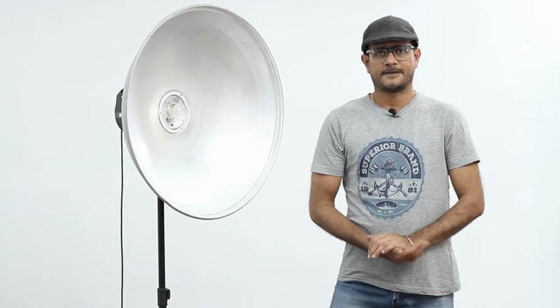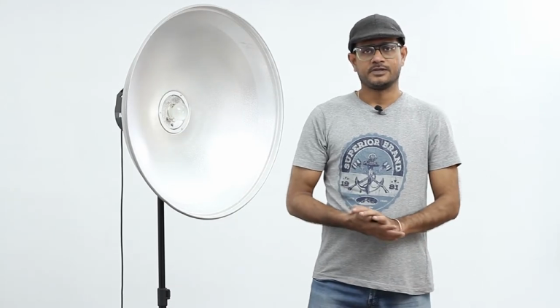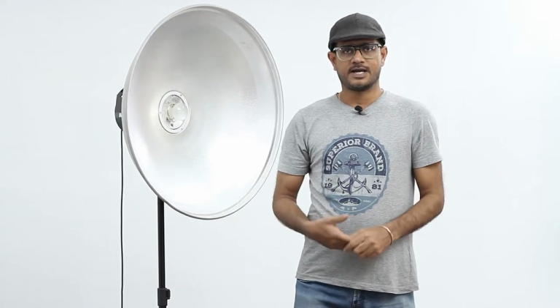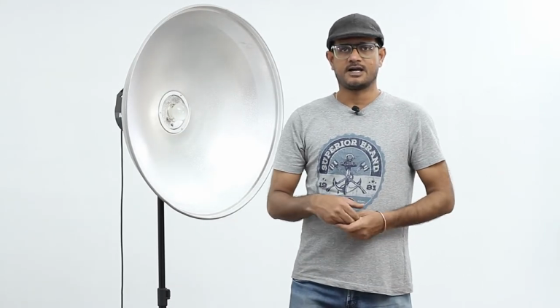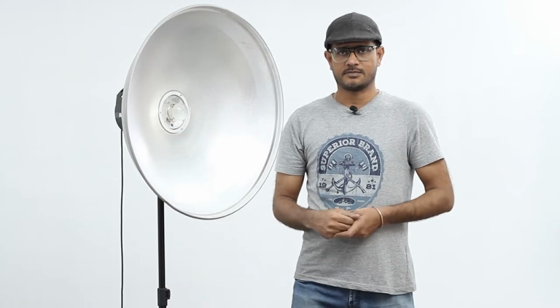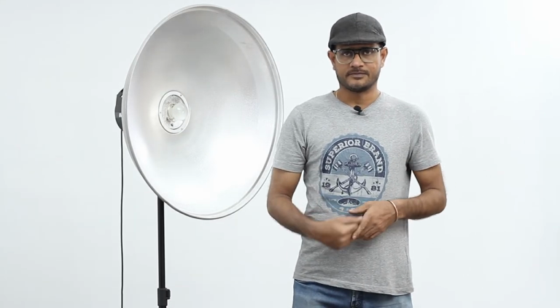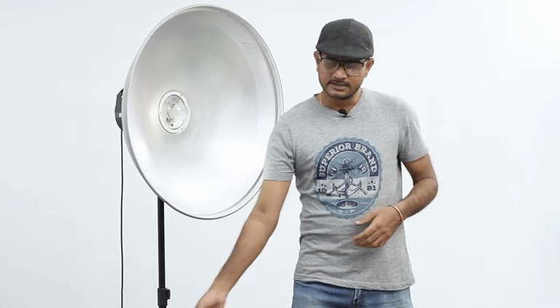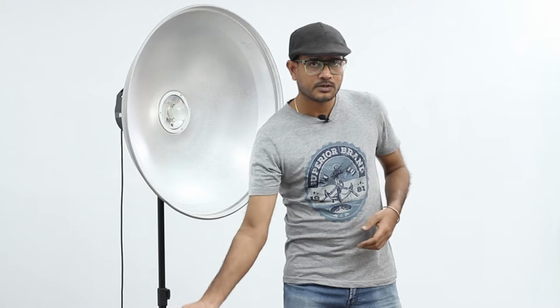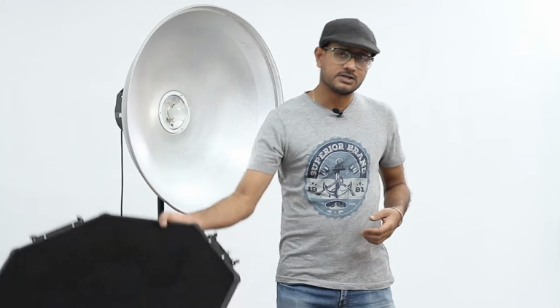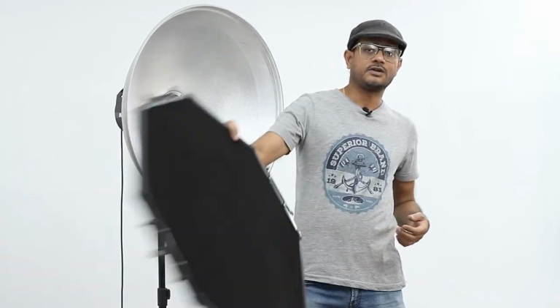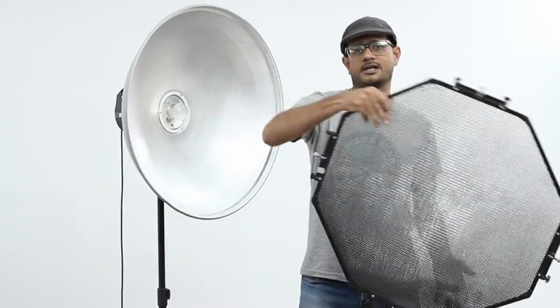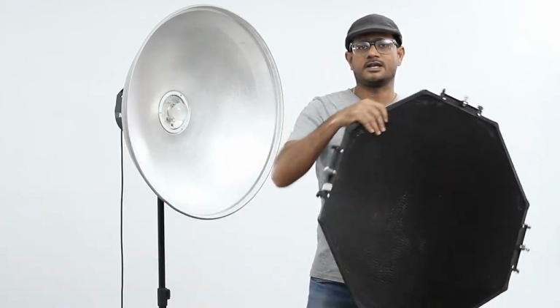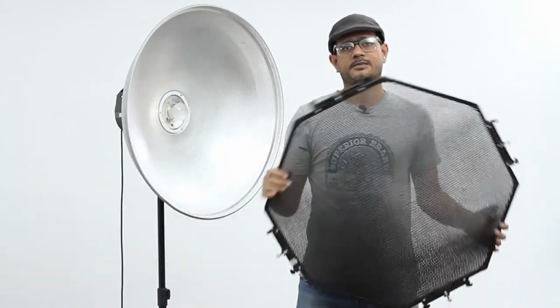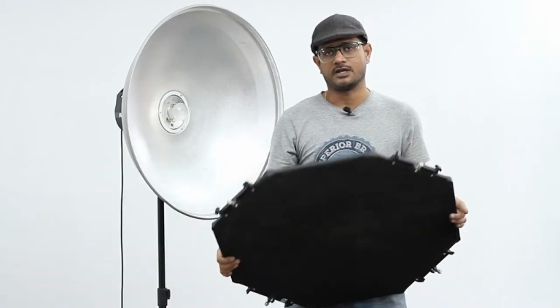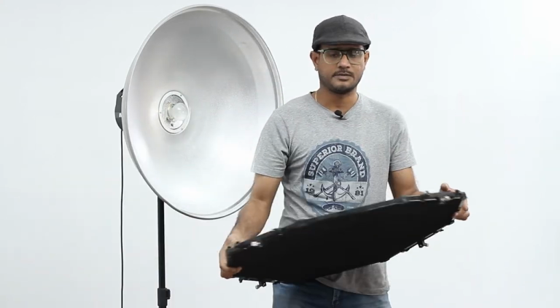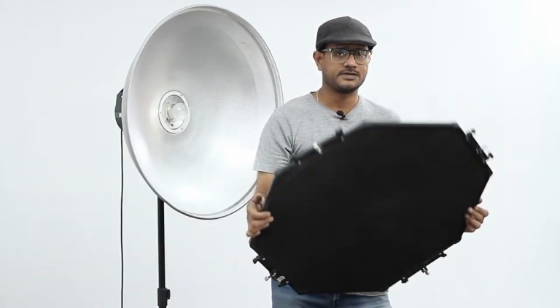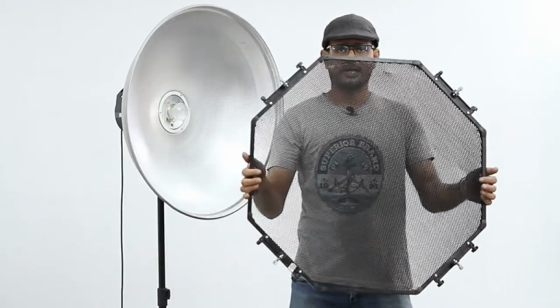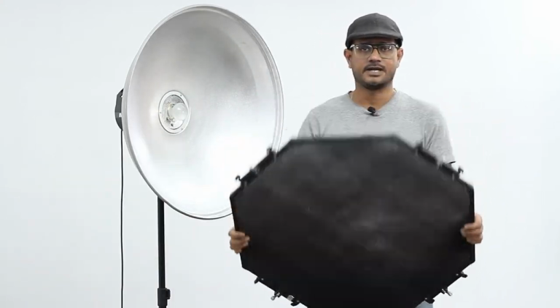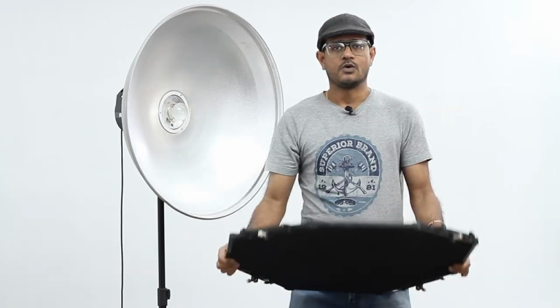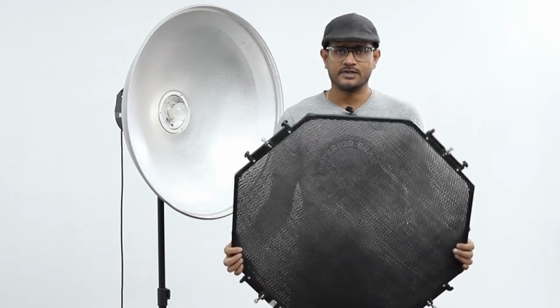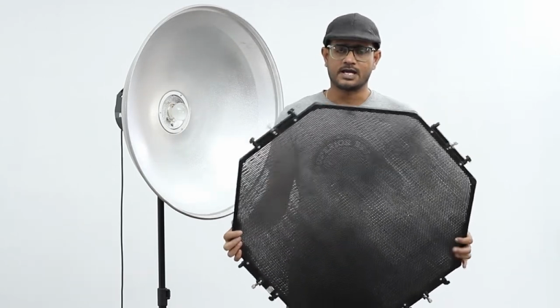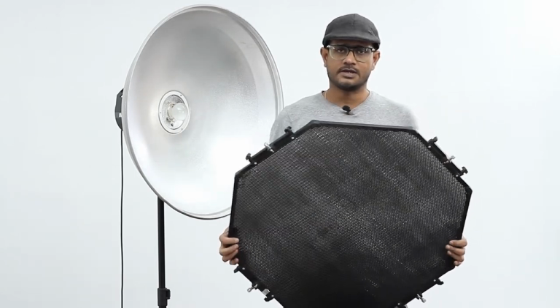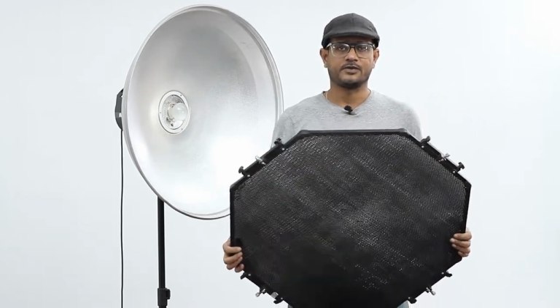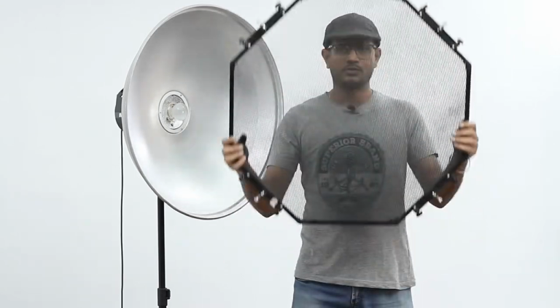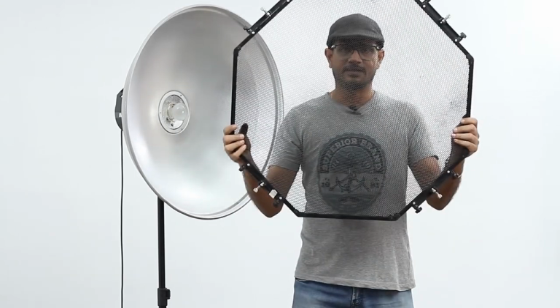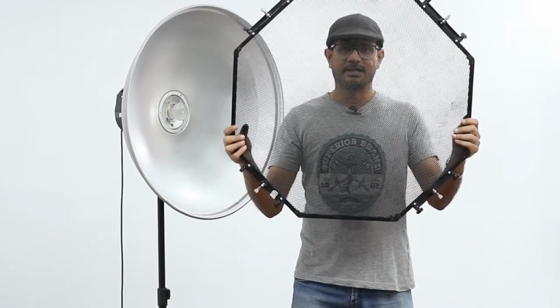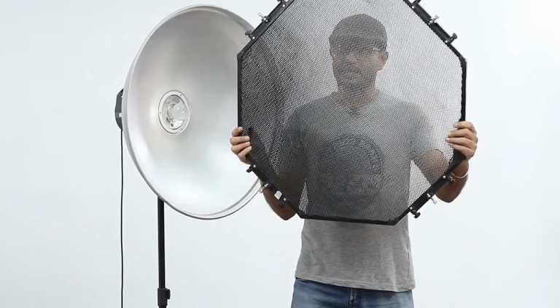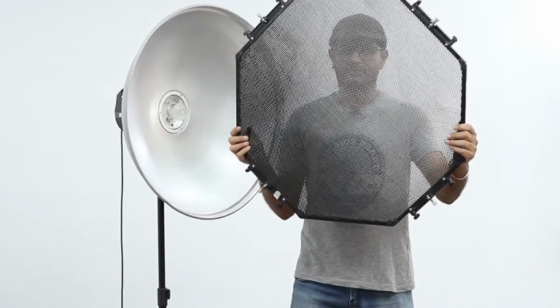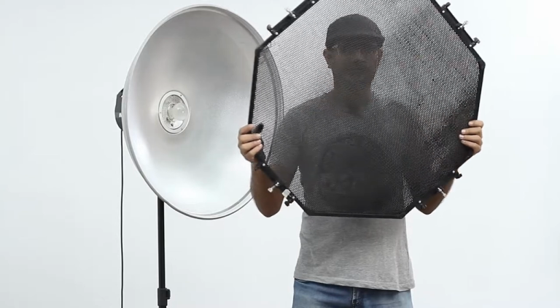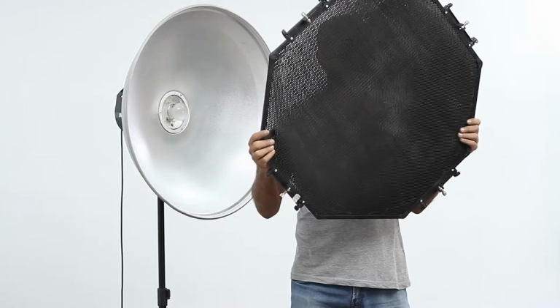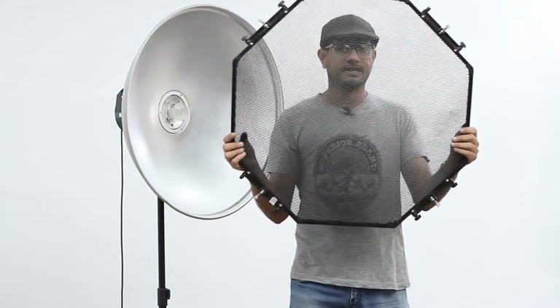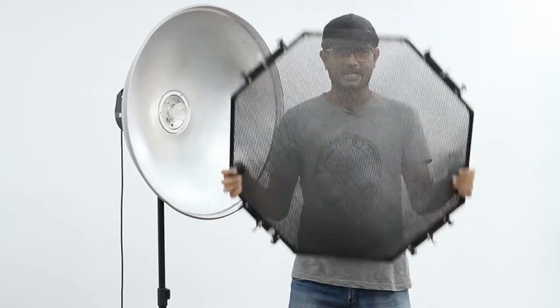But you should also buy a honeycomb grid. This honeycomb grid is also available in 70 centimeter and 44 centimeter — whichever size you buy, you can match it. We use the honeycomb grid to shape the light direction to exactly where we want.